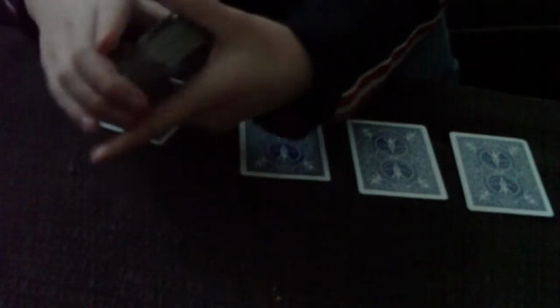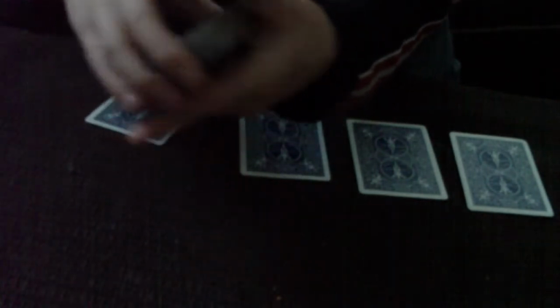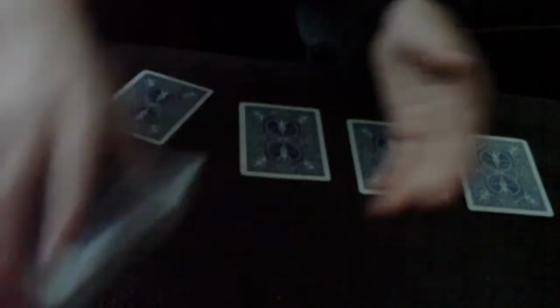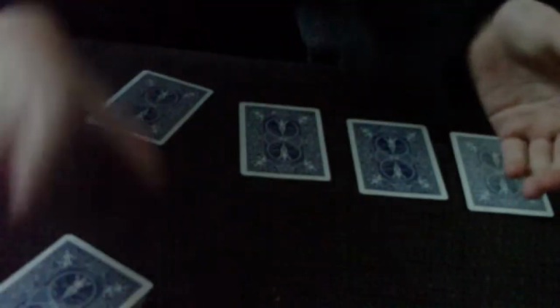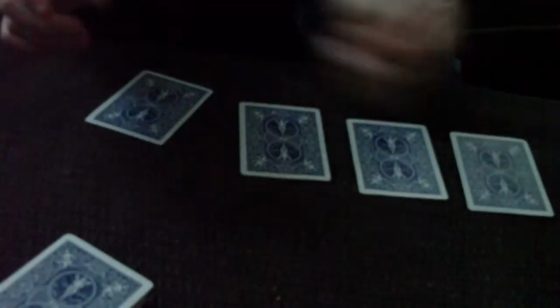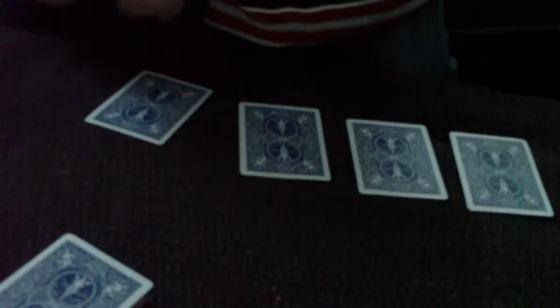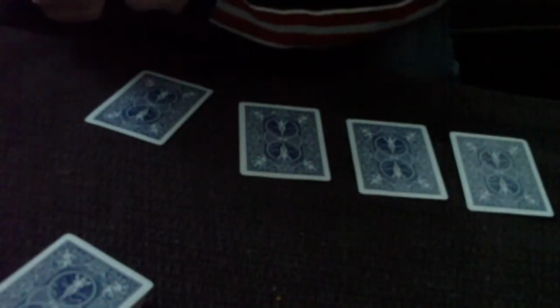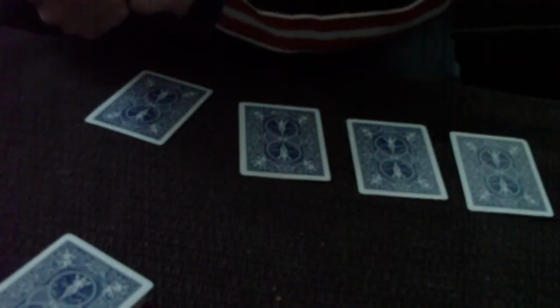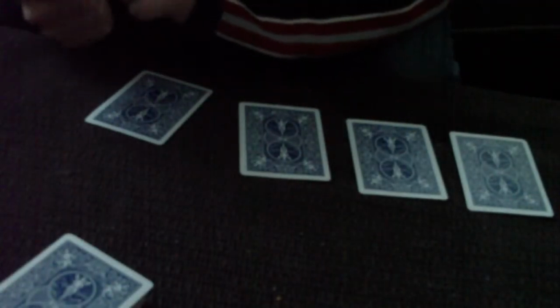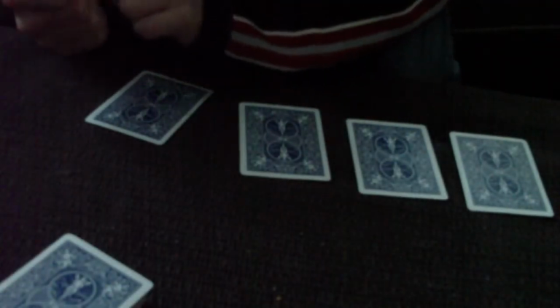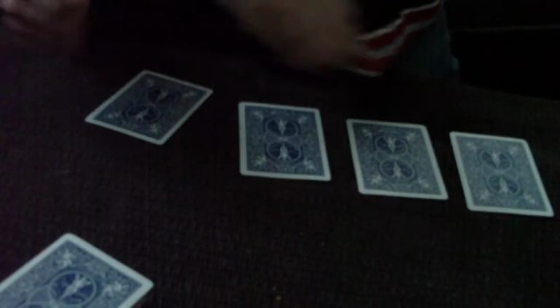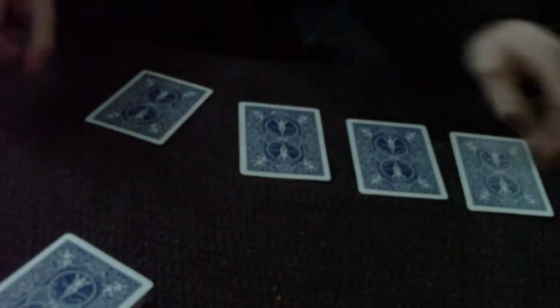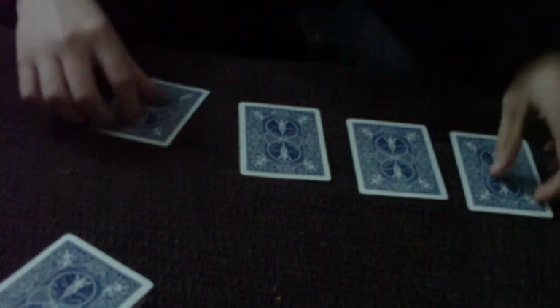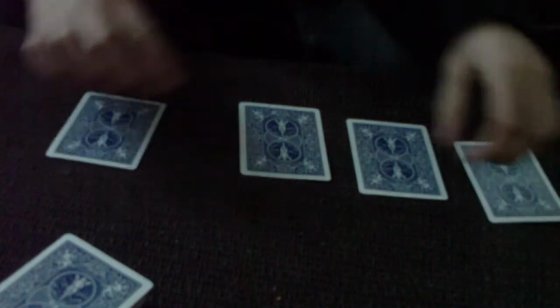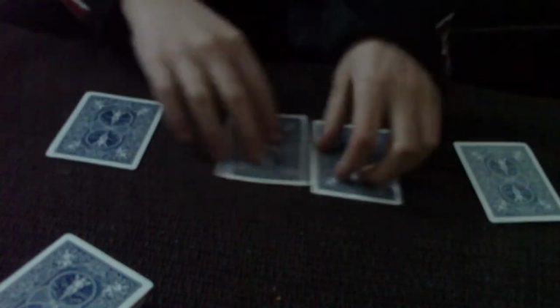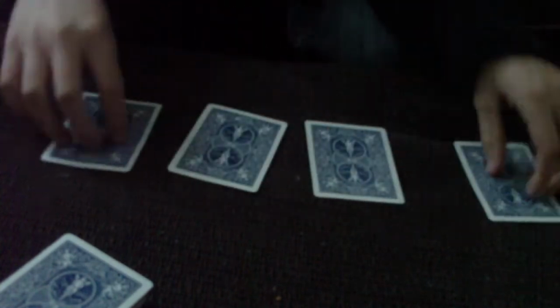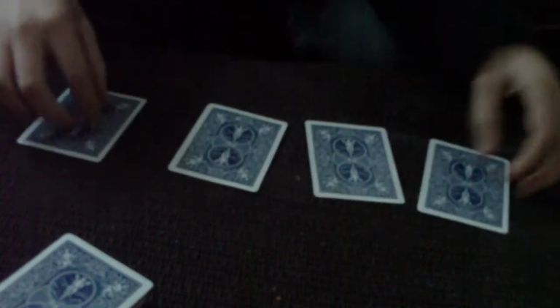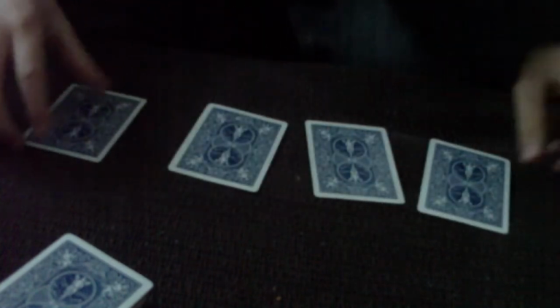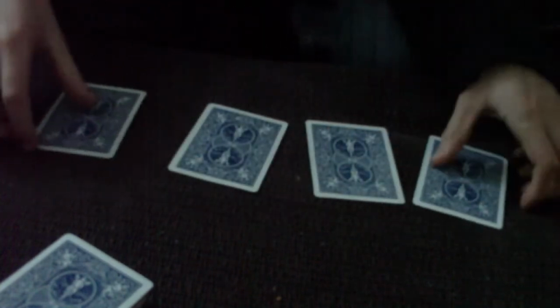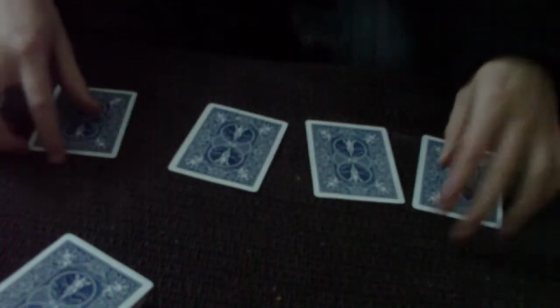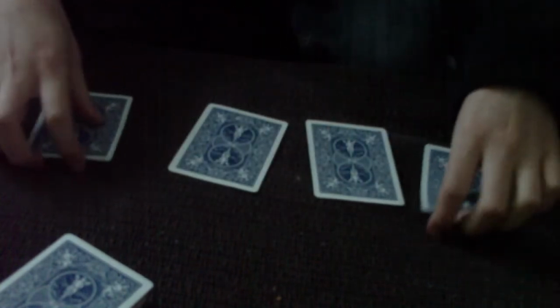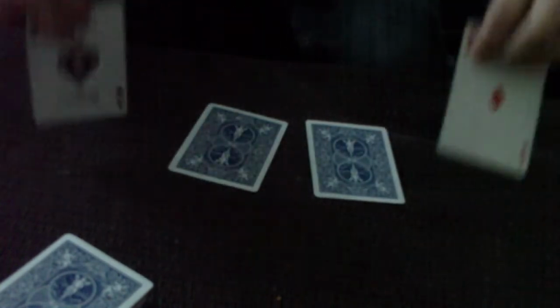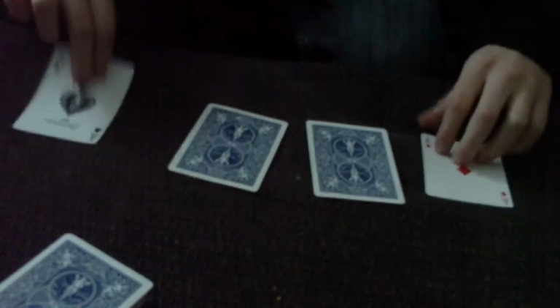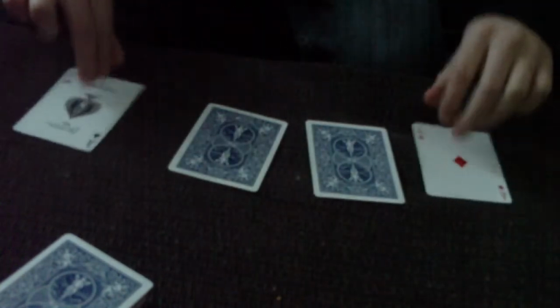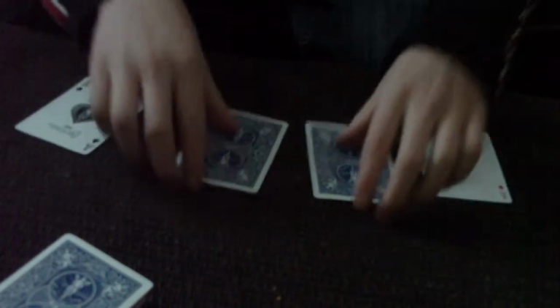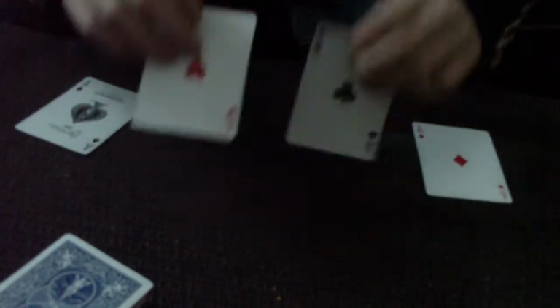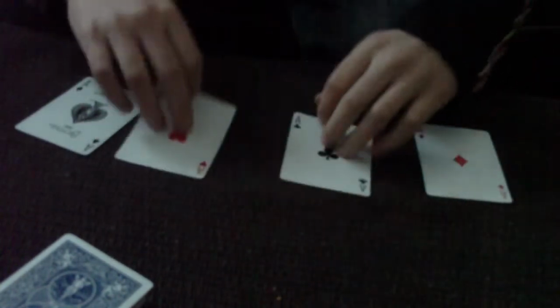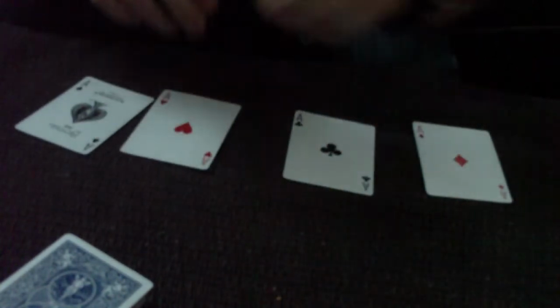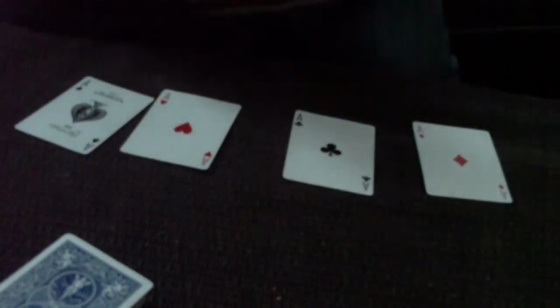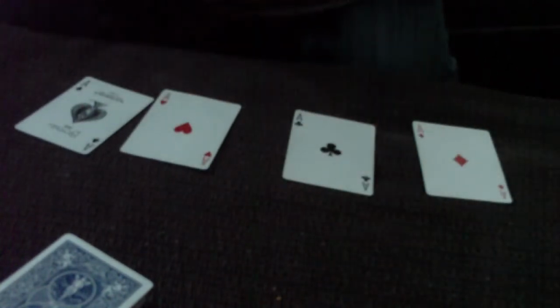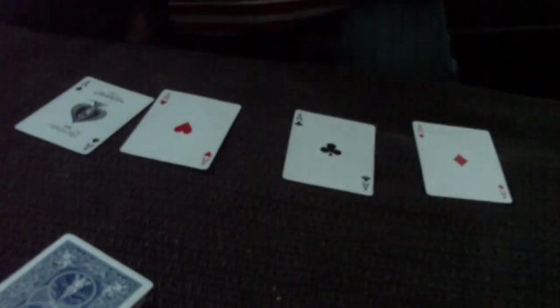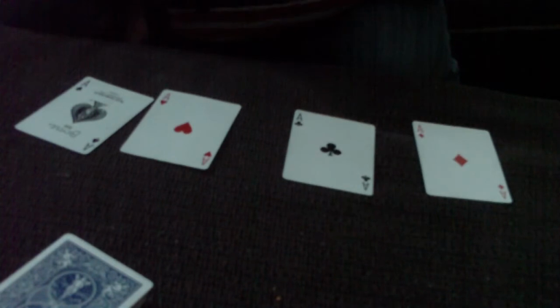You asked me to stop at any point, and you had me stop at these four cards, and these happen to be the four aces.